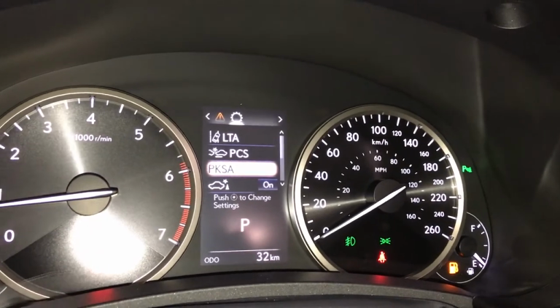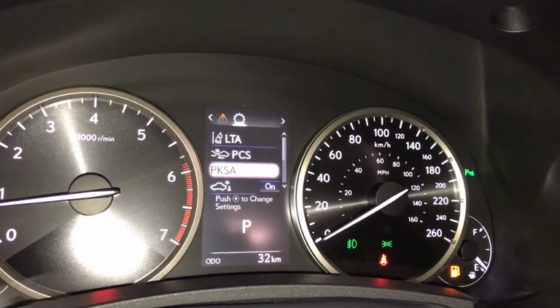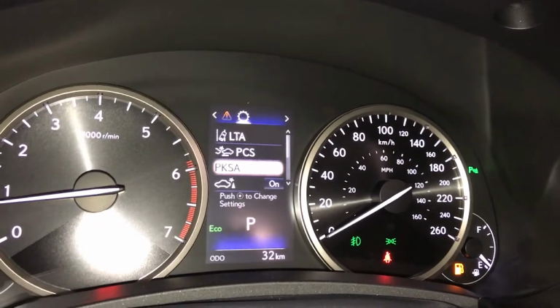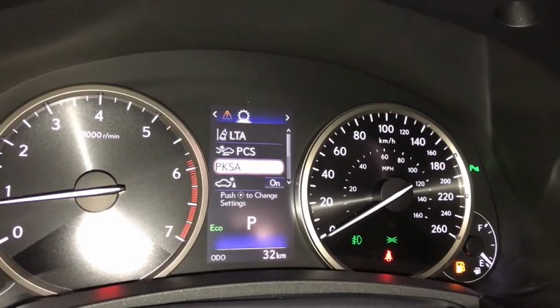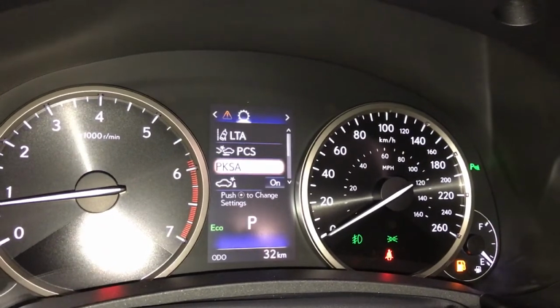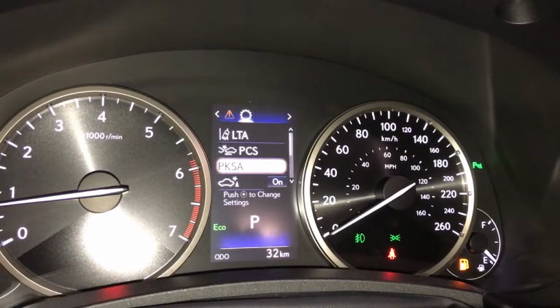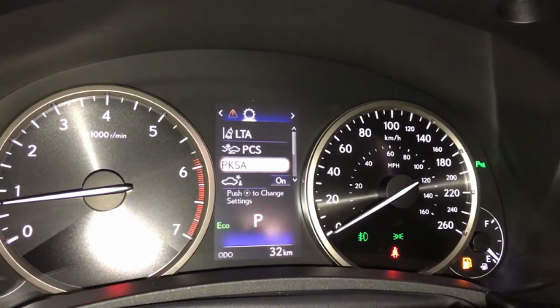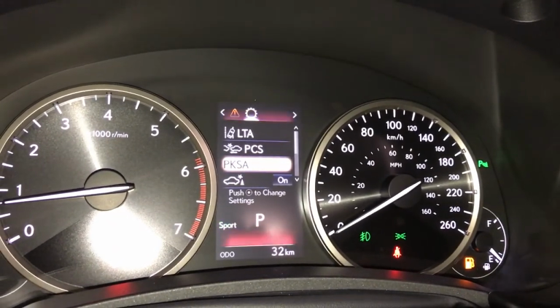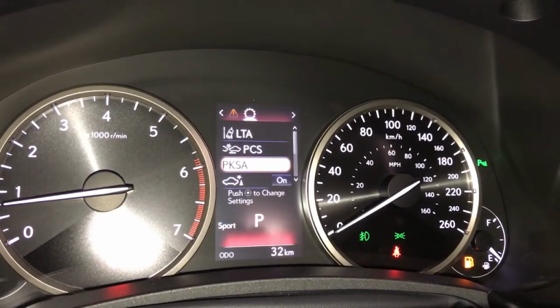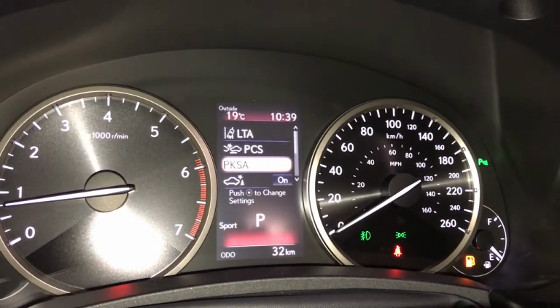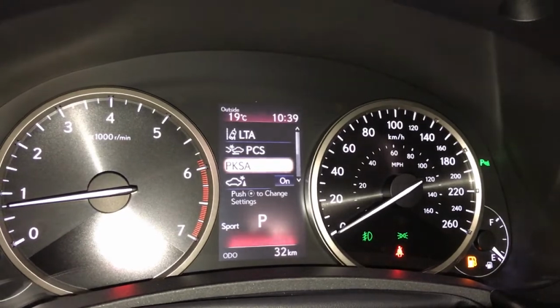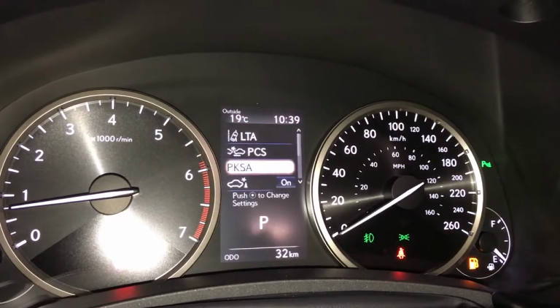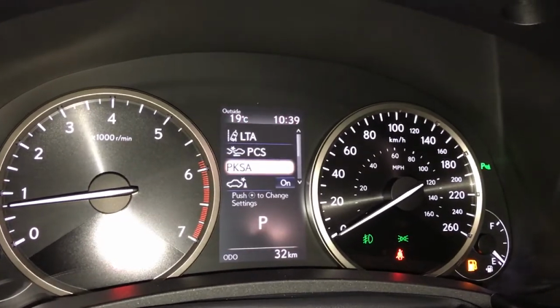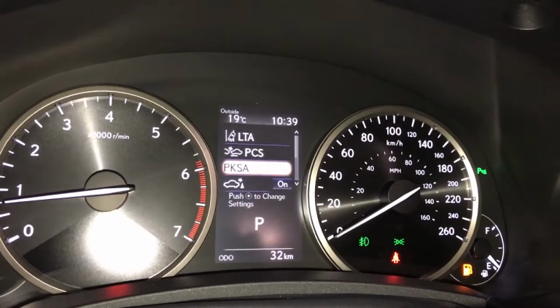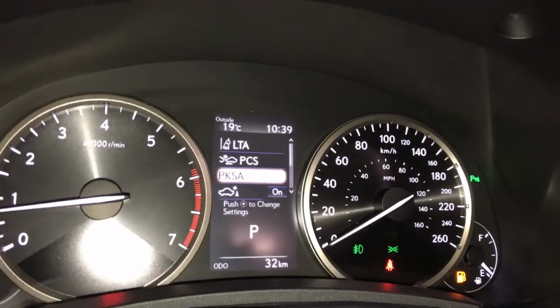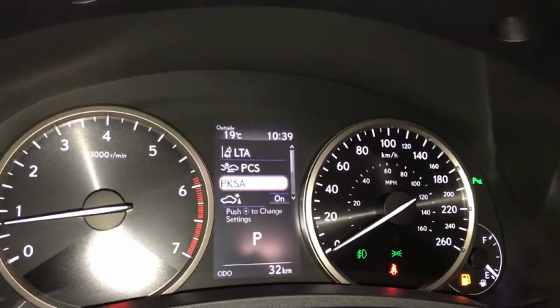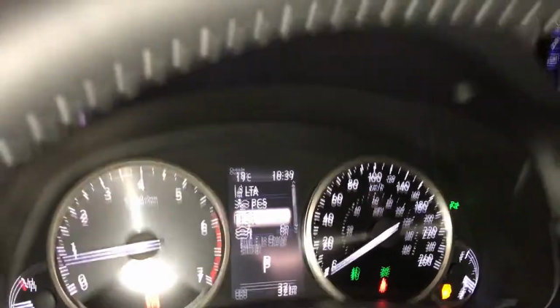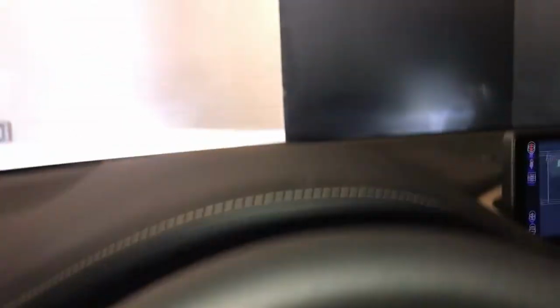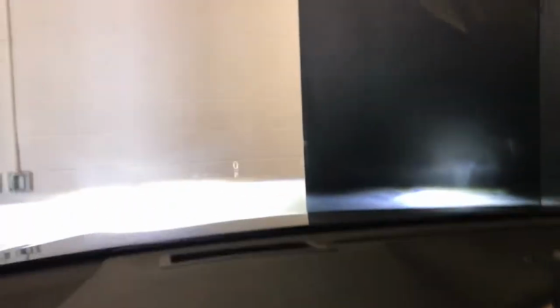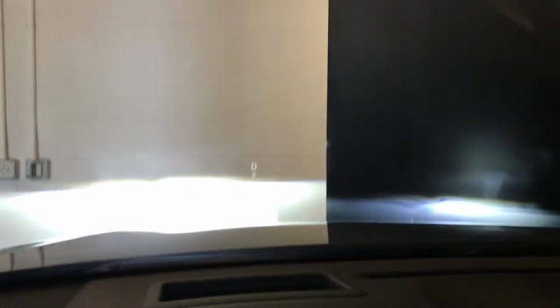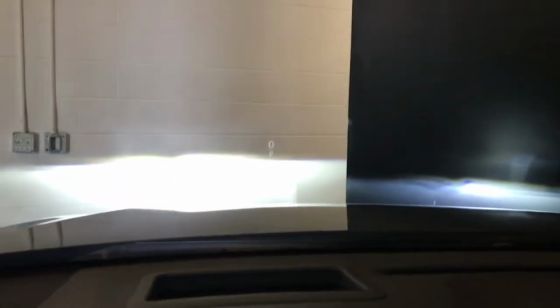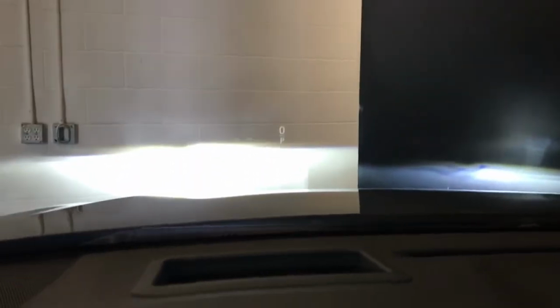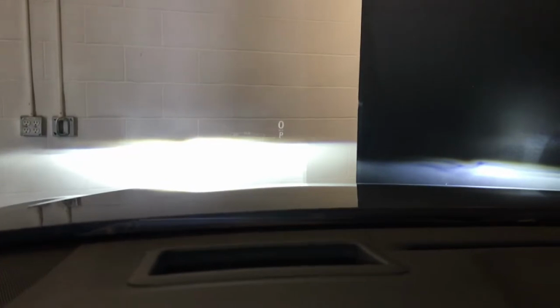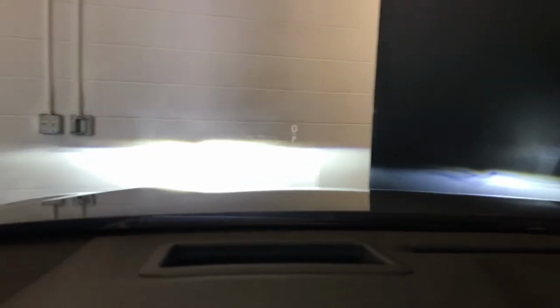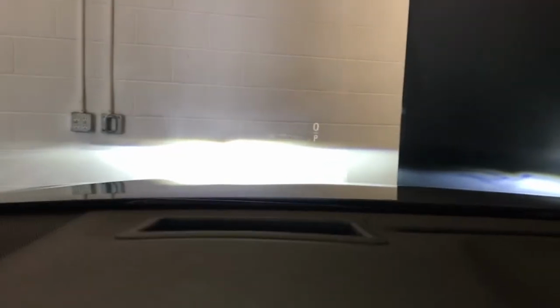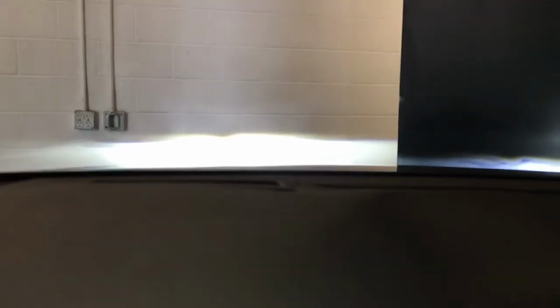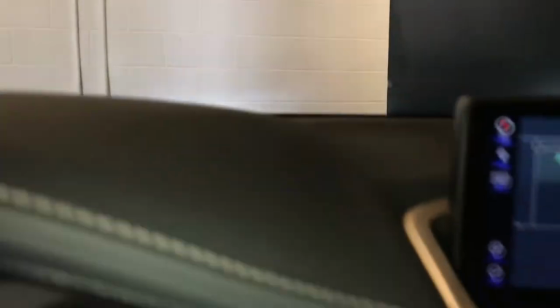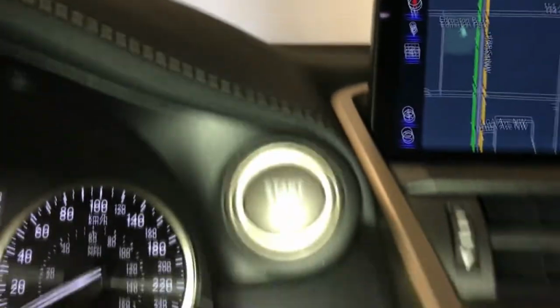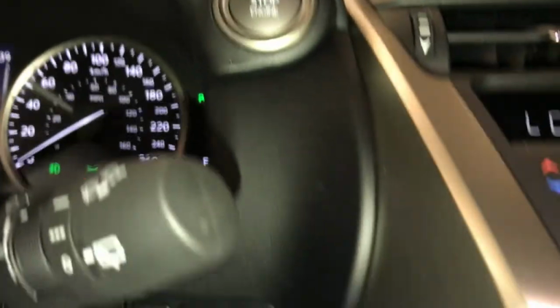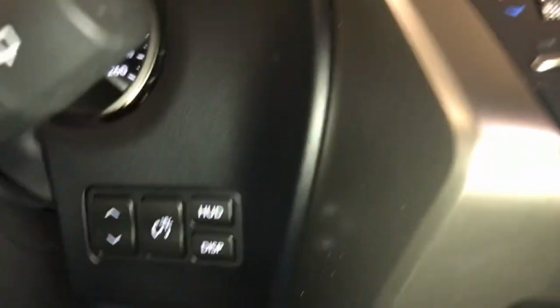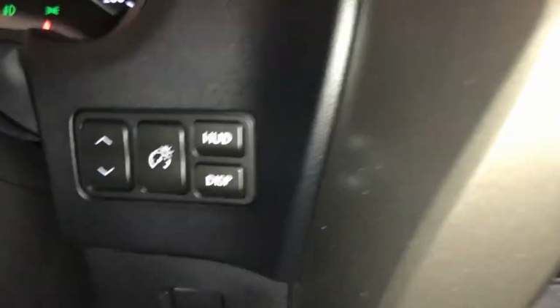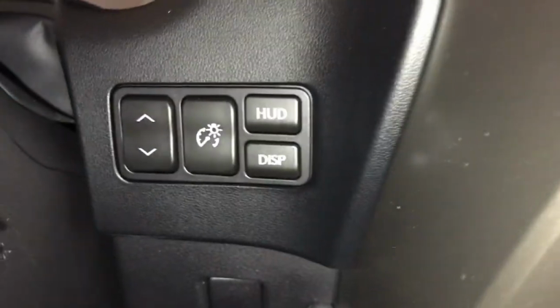For your drive mode, blue is eco and sport is in red, then normal. The vehicle comes with a heads-up display. Controls for that are just down below on the right of your steering wheel.